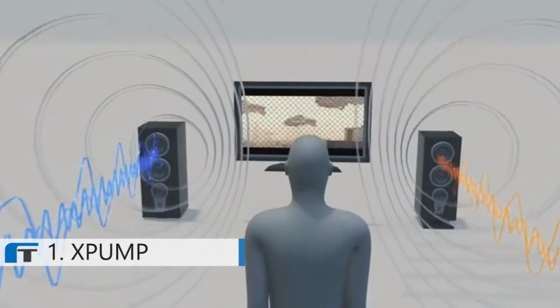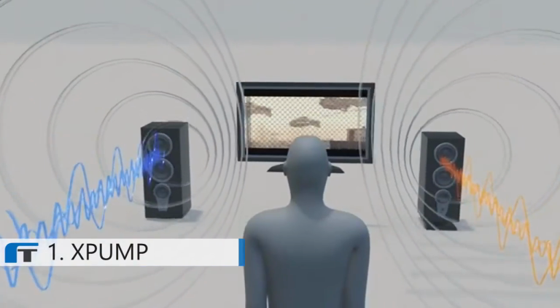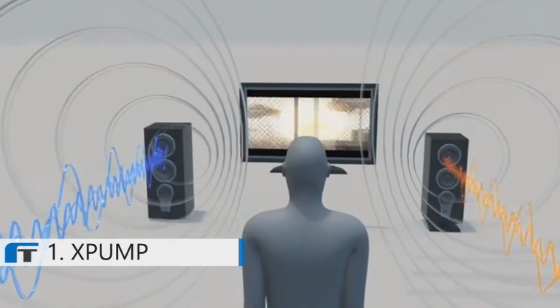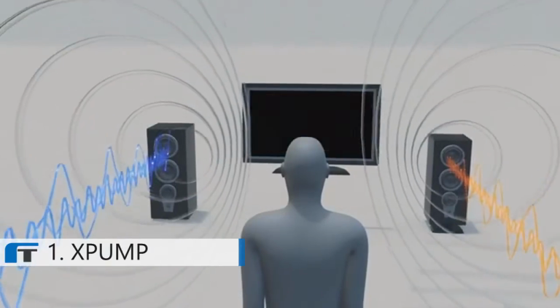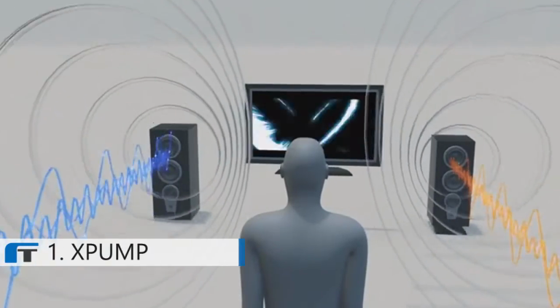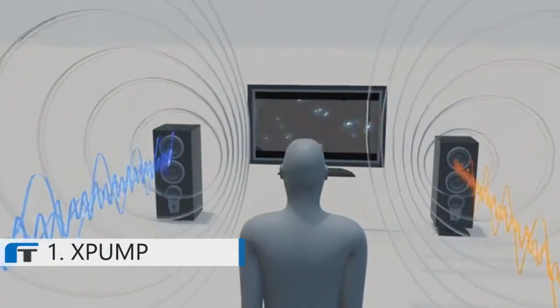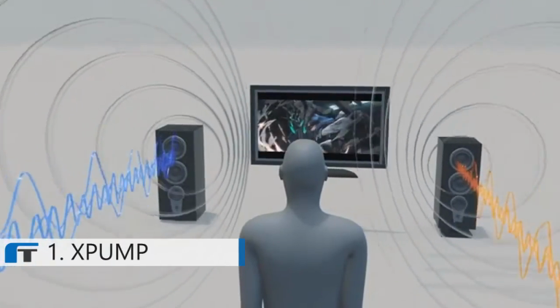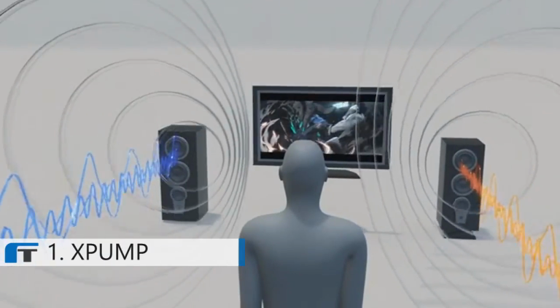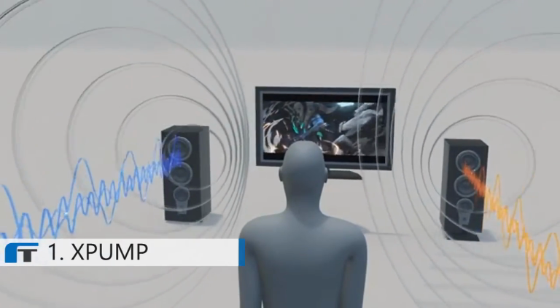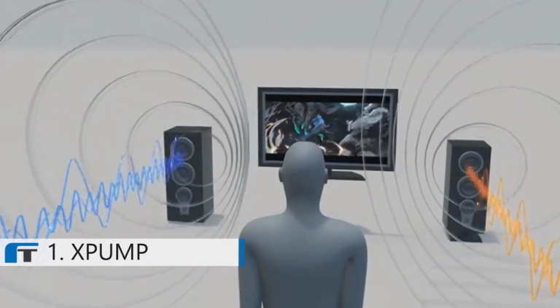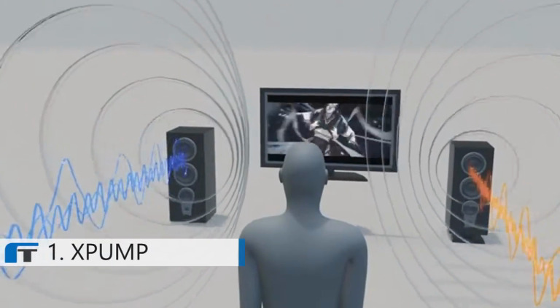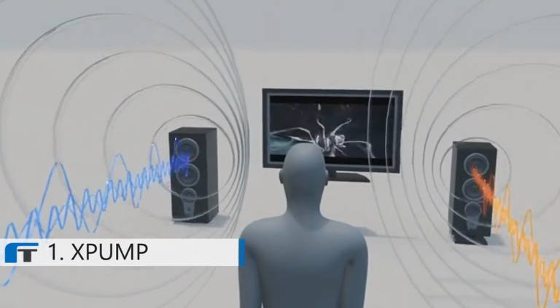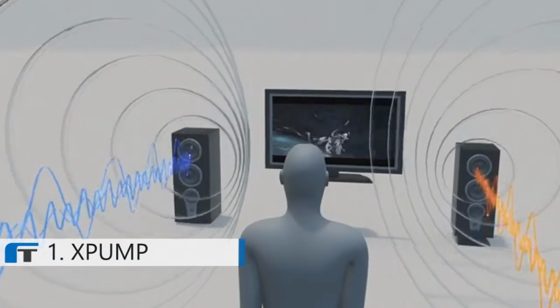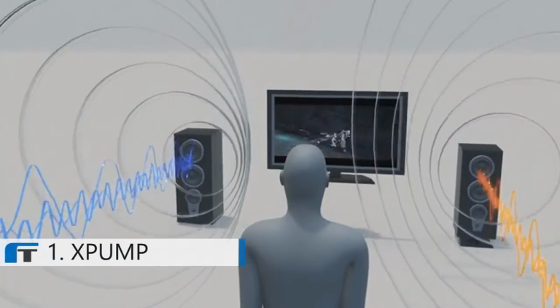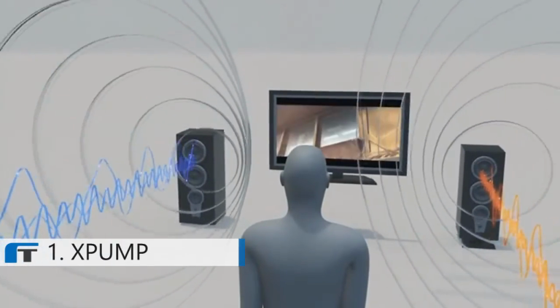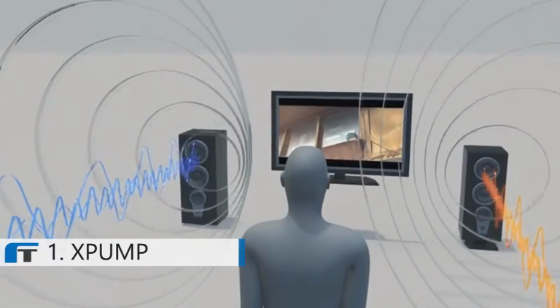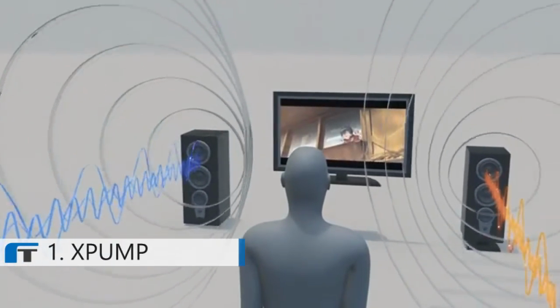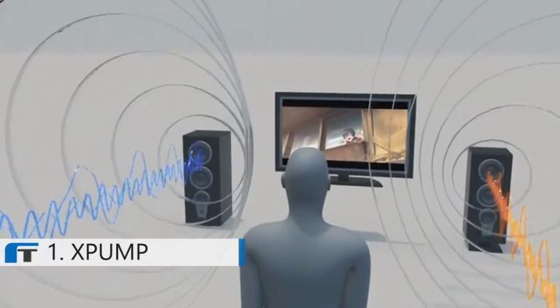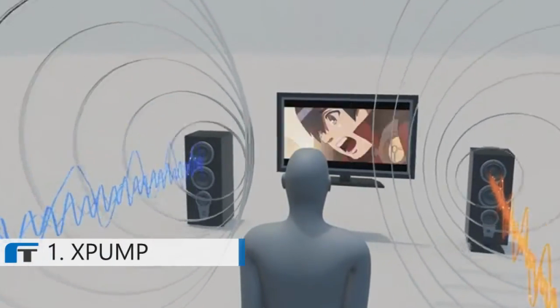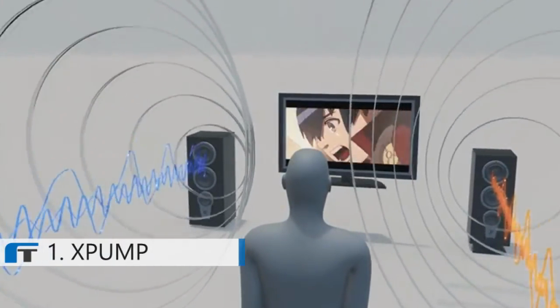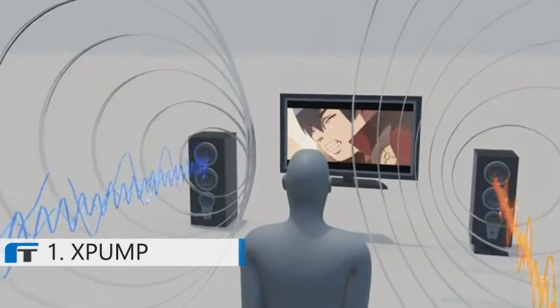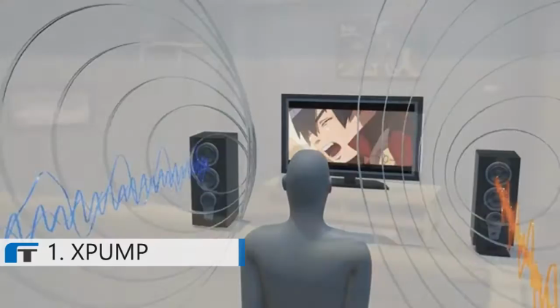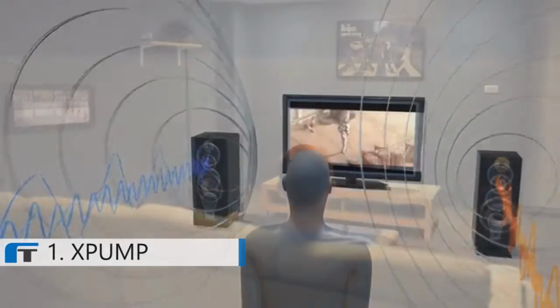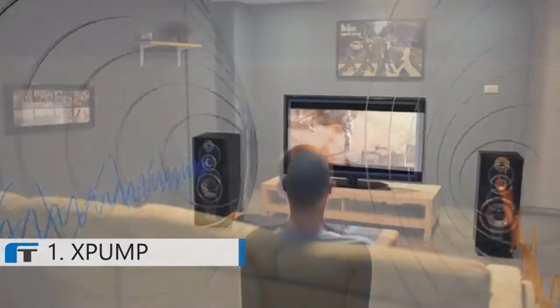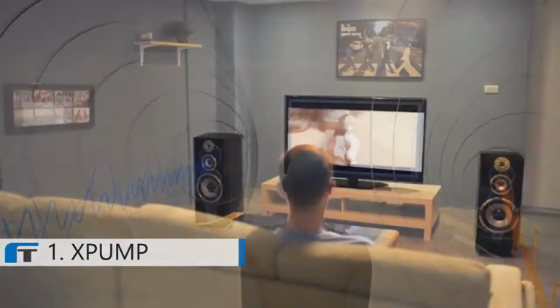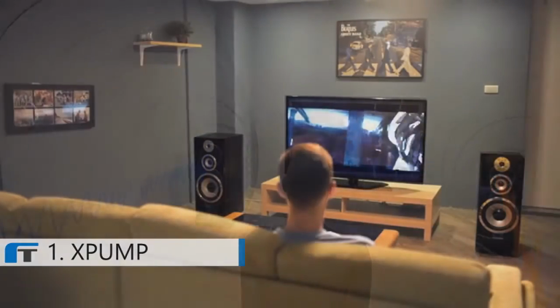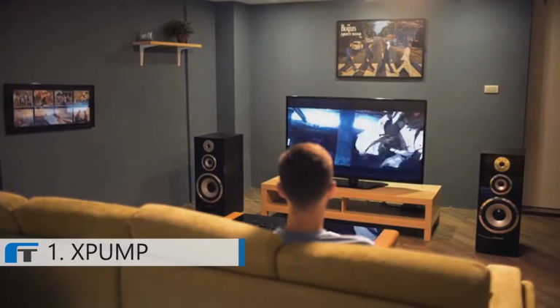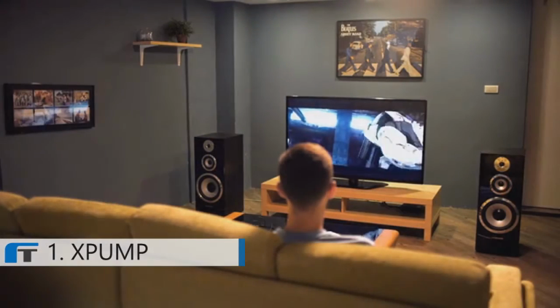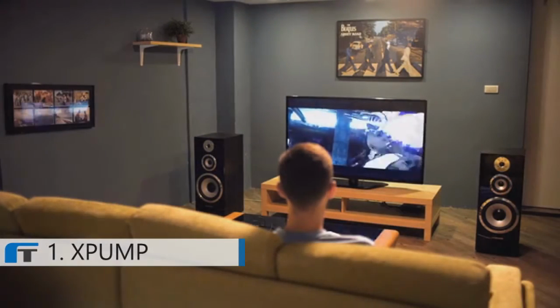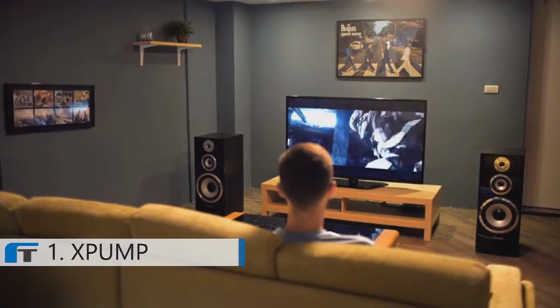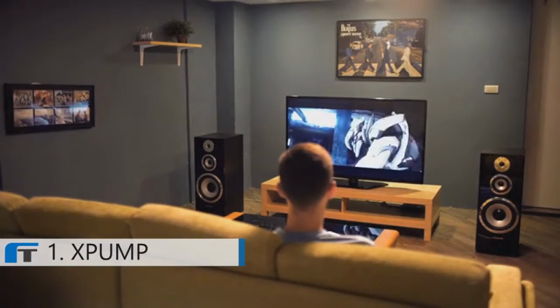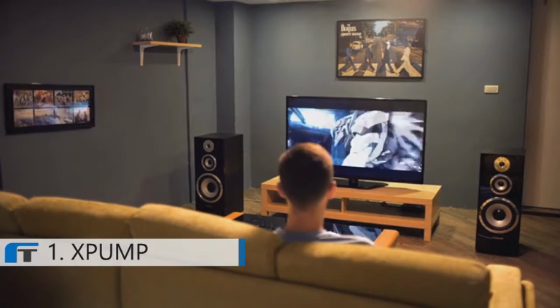This enhances the depth and width of audio details for sound accuracy, creating a sound field expansion up to 200% of the regular stereo.